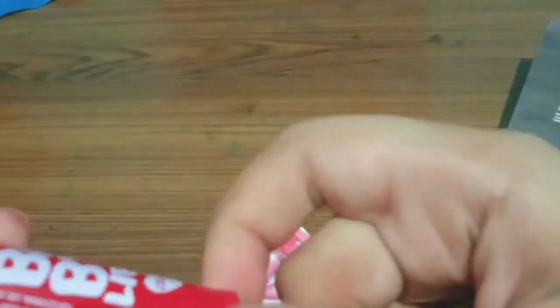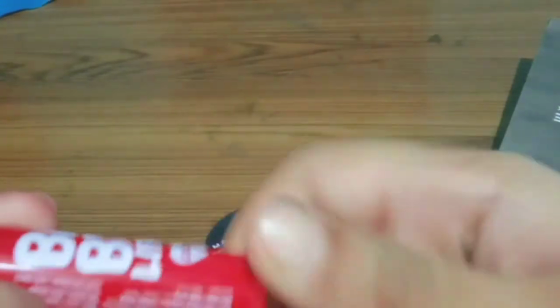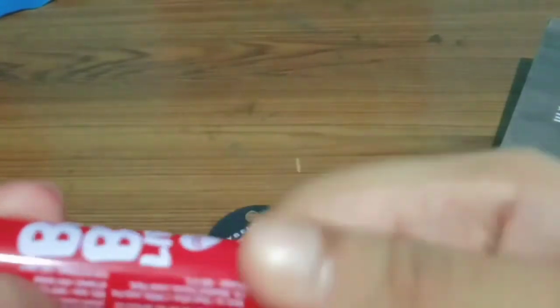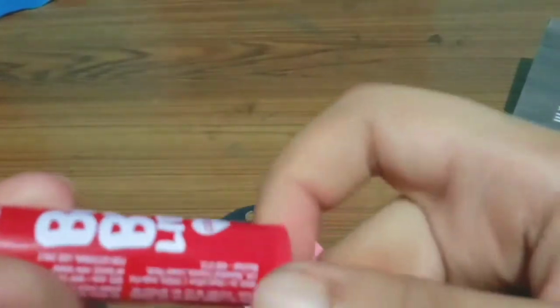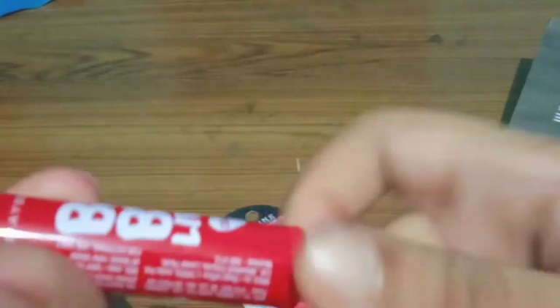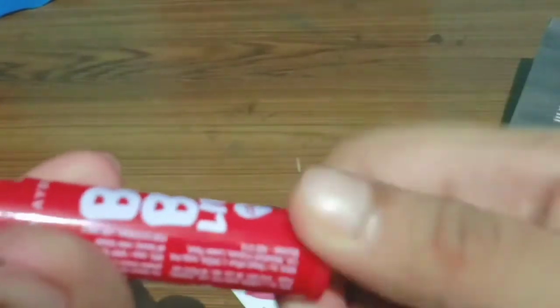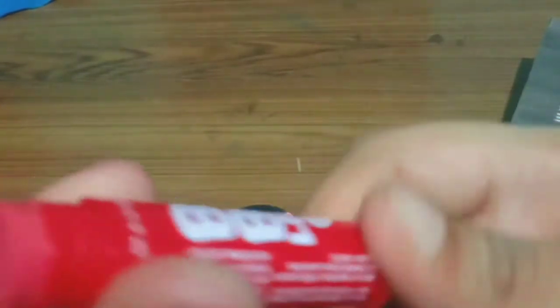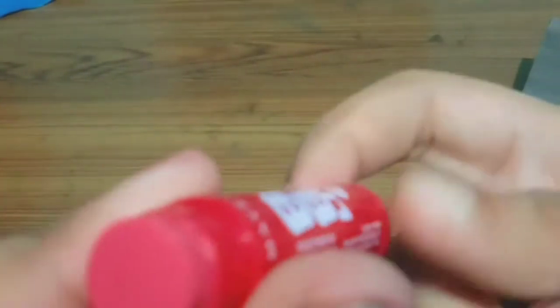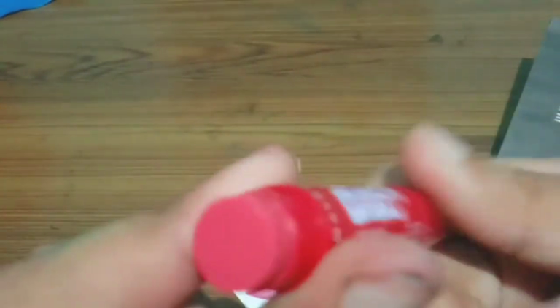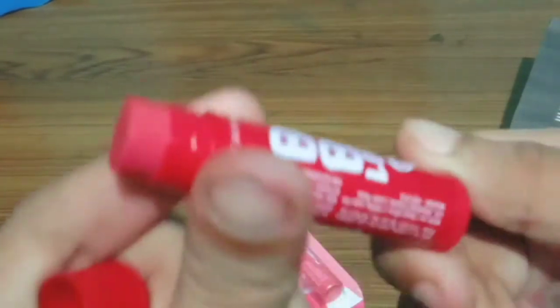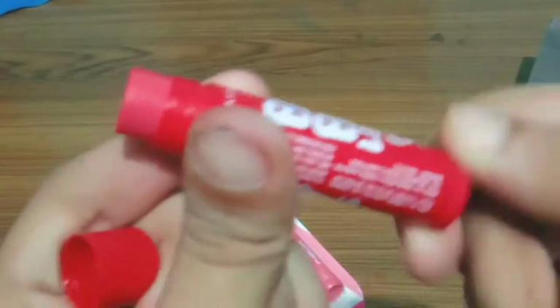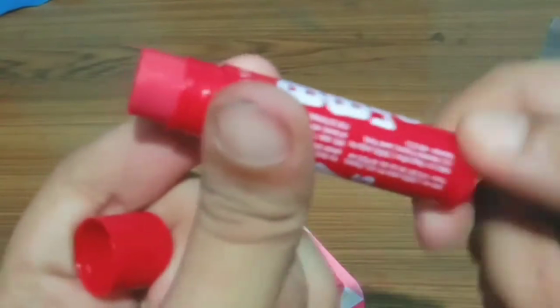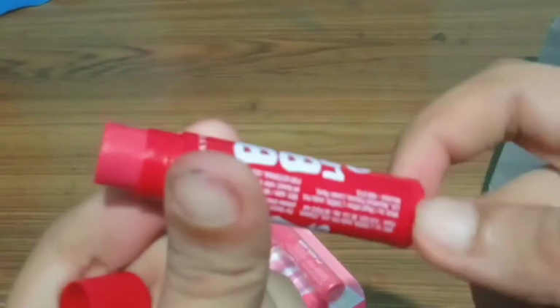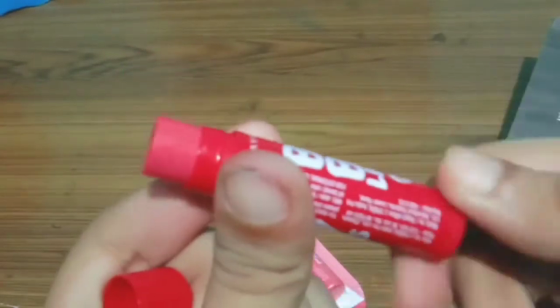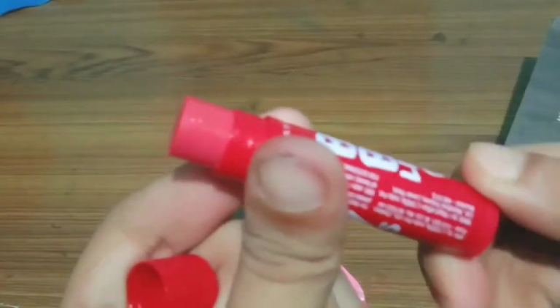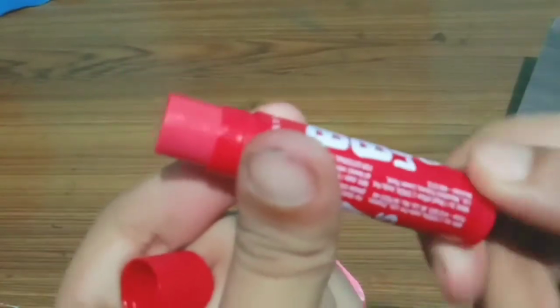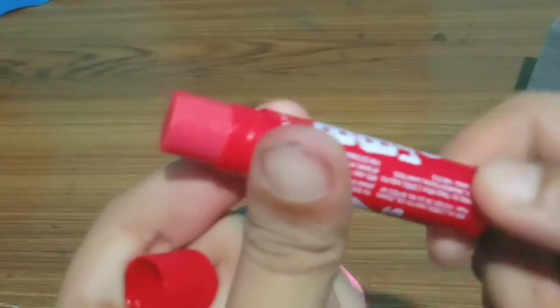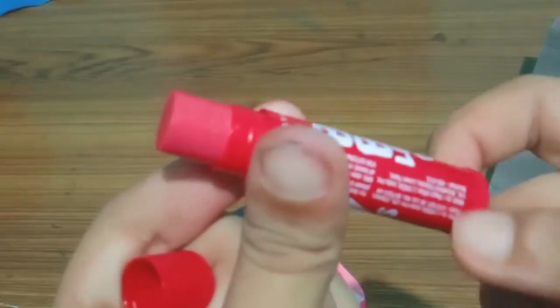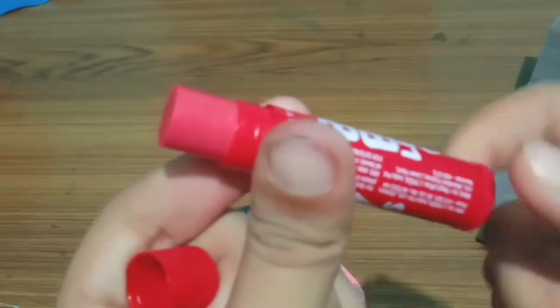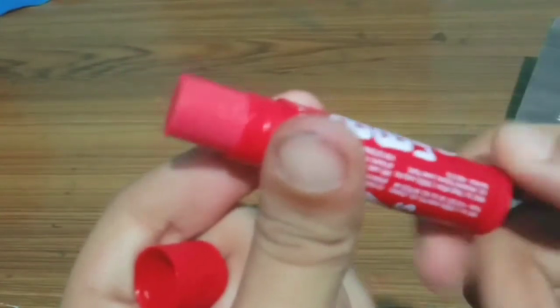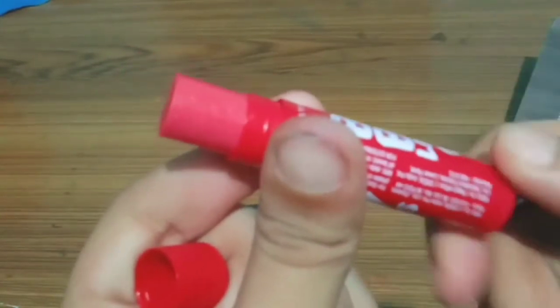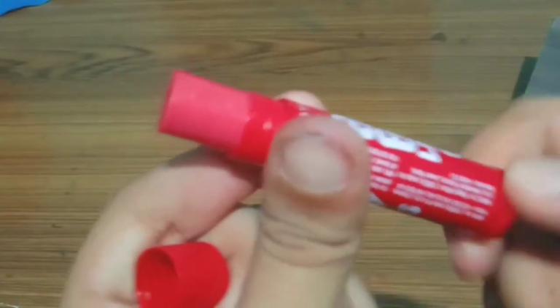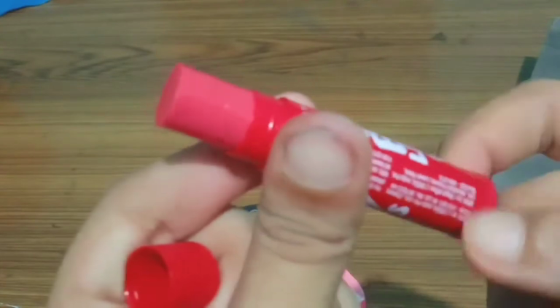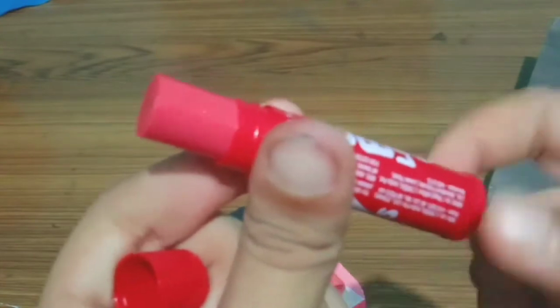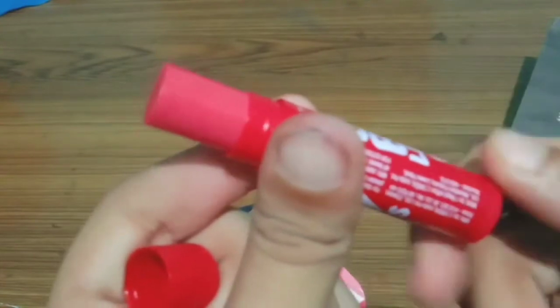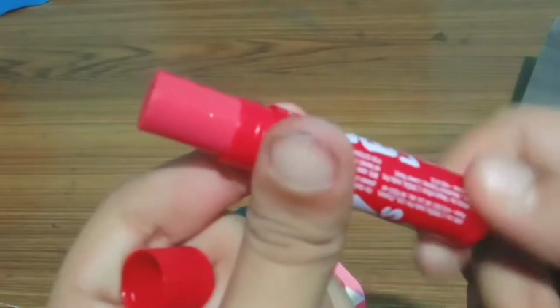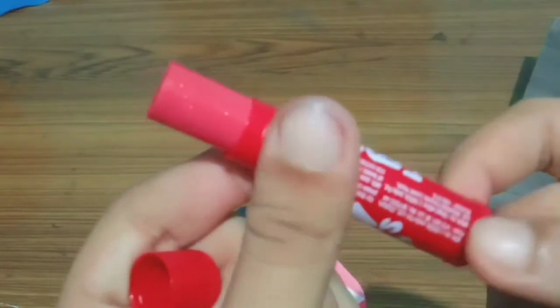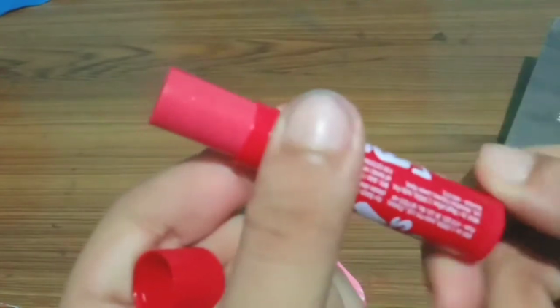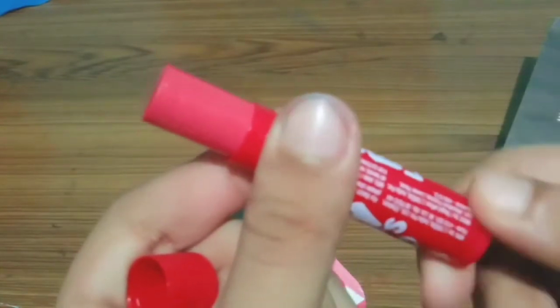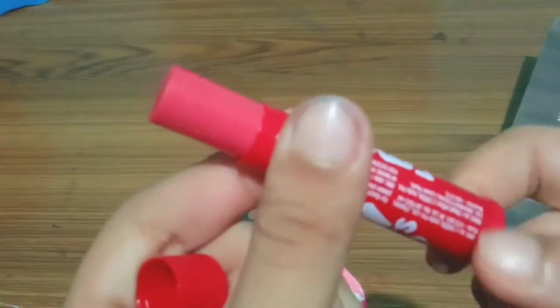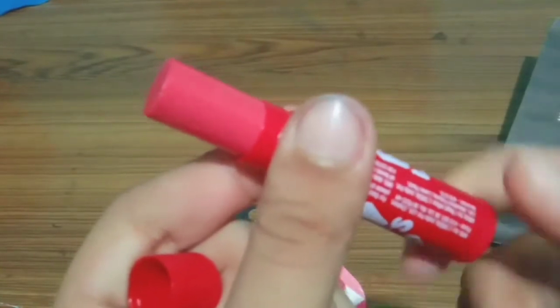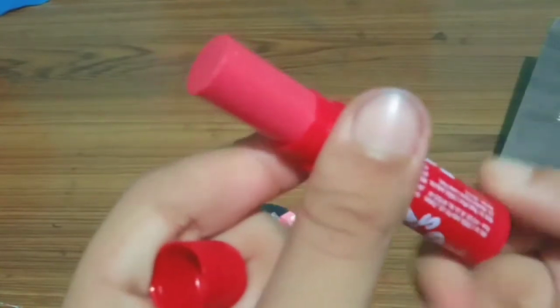There are three variants from Maybelline New York lip balm: Berry Crush, which I am opening; Pink Lolita, which is on the table; and Cherry Kiss, which I have not bought. You can buy the combo packs from Flipkart.